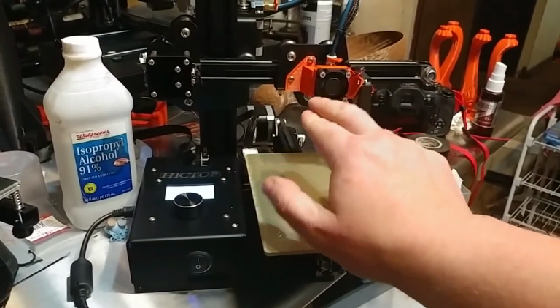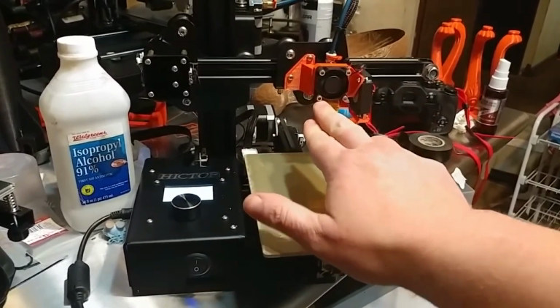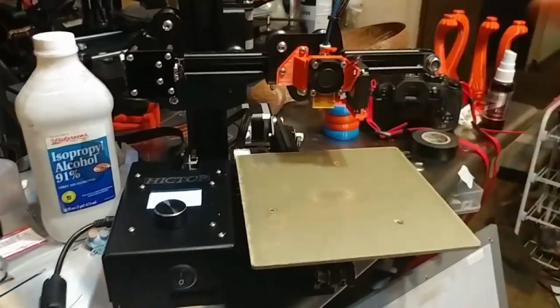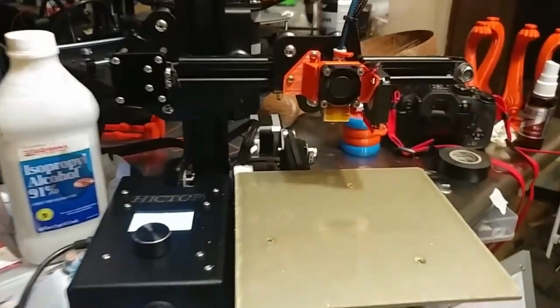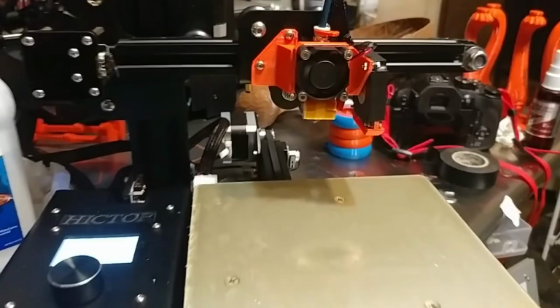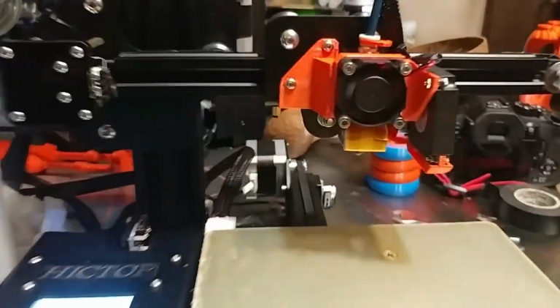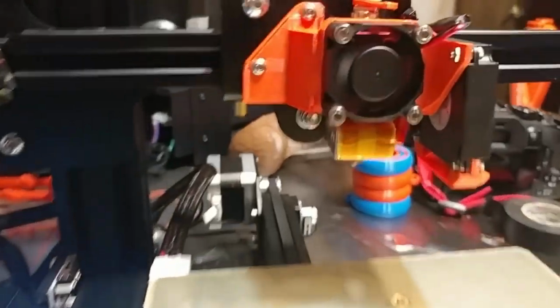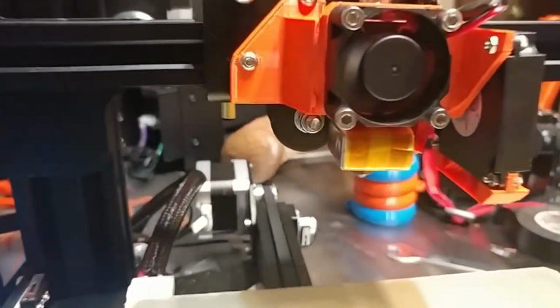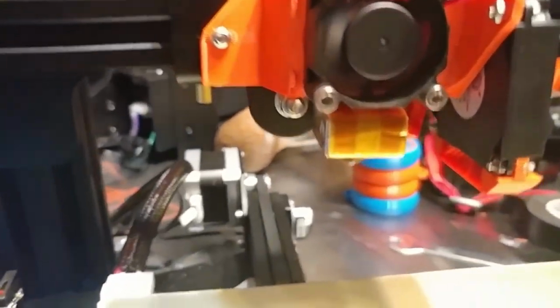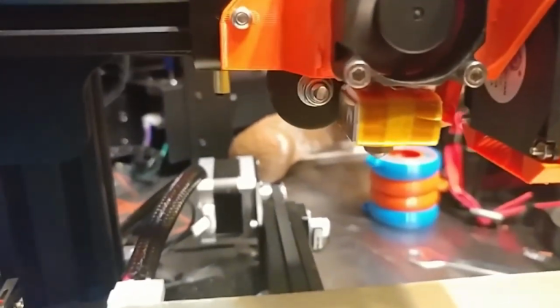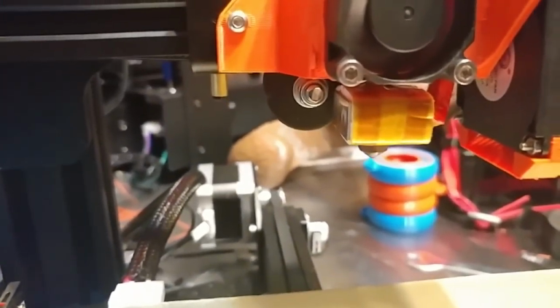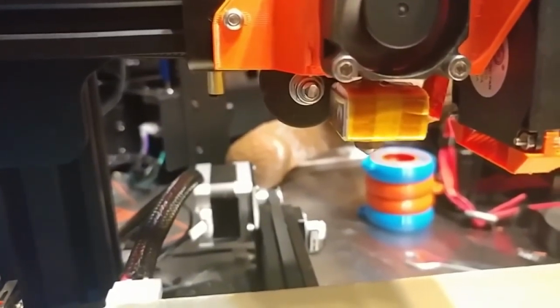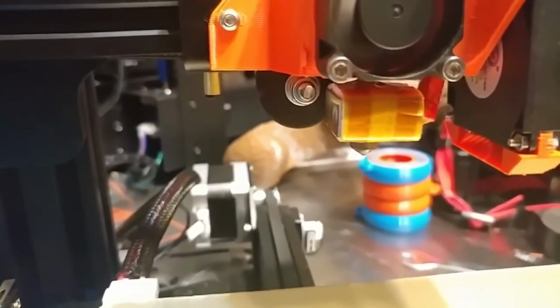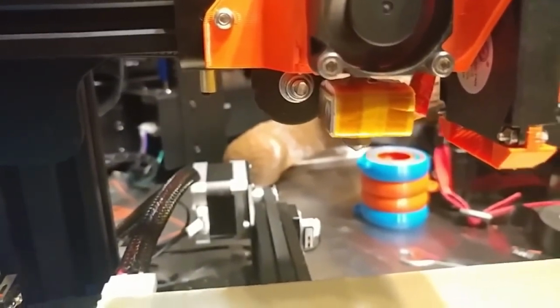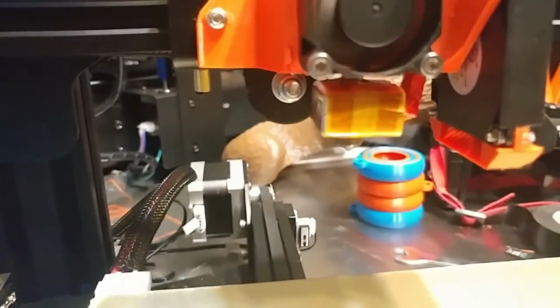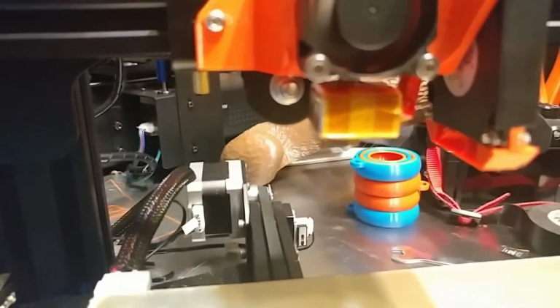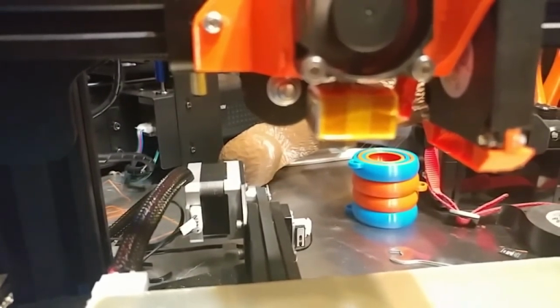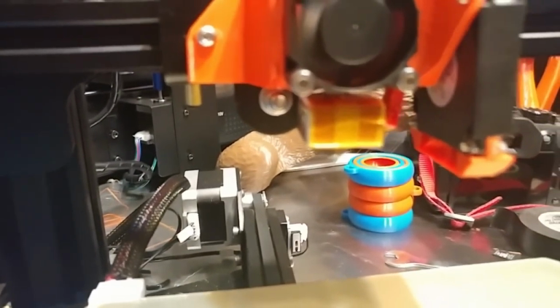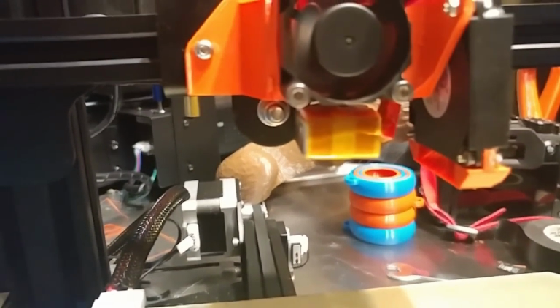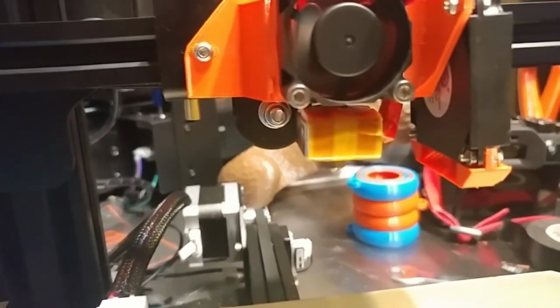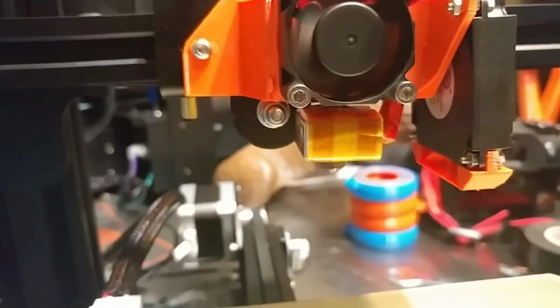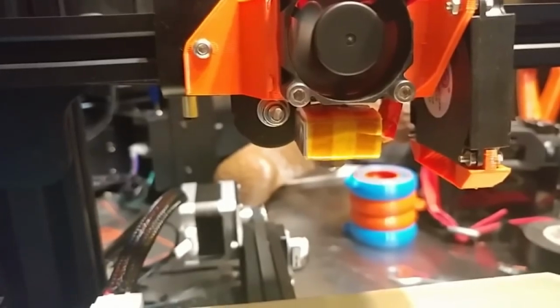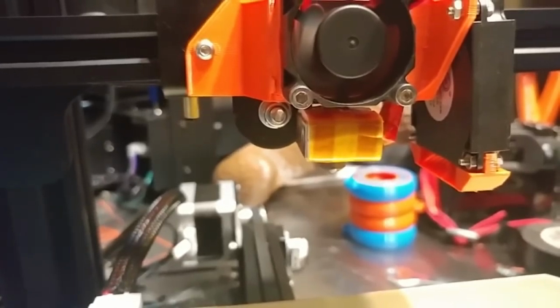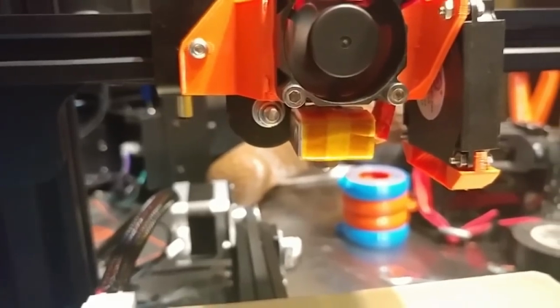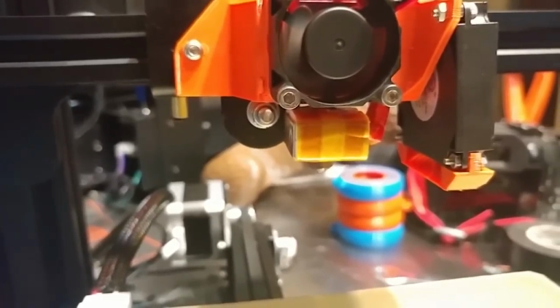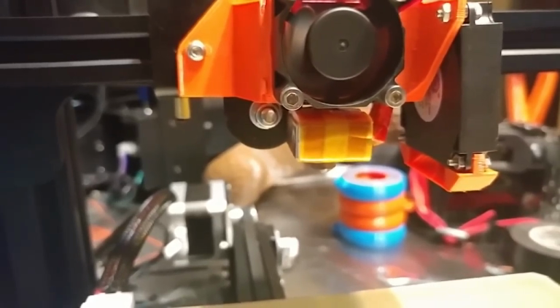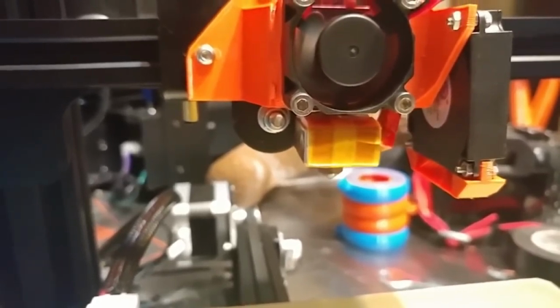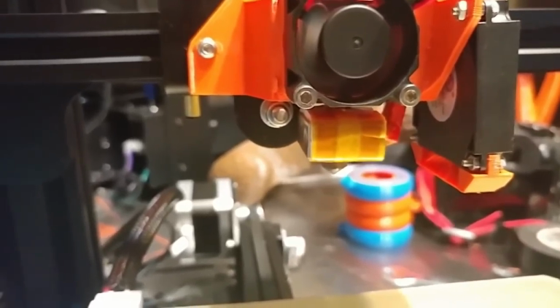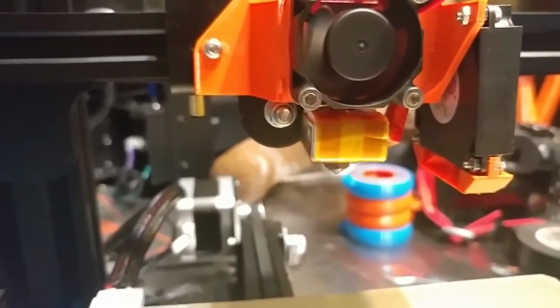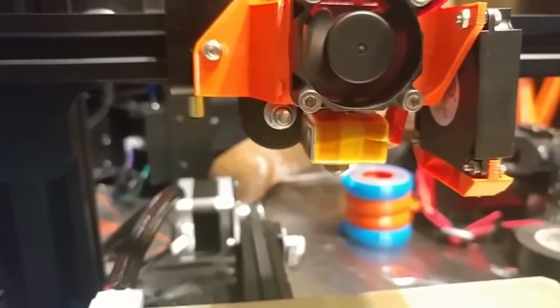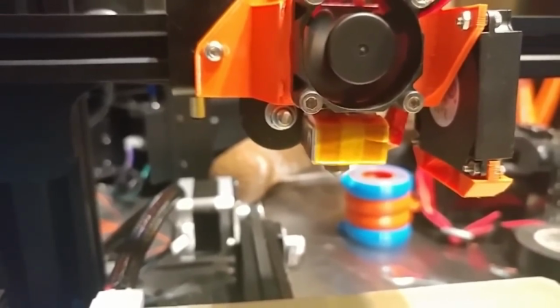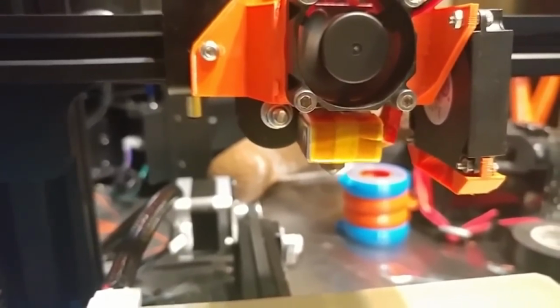This new hot end shroud allows you to get full access to the hot end so you can see everything the printer is doing. Nothing hides from you. It's not blocked like on the regular Creality printers.